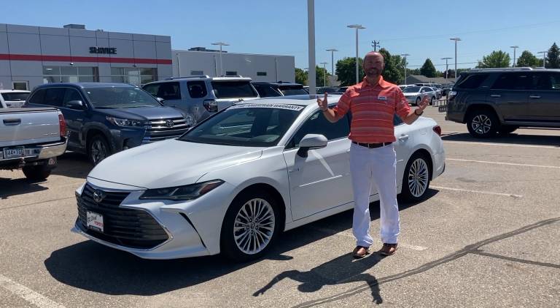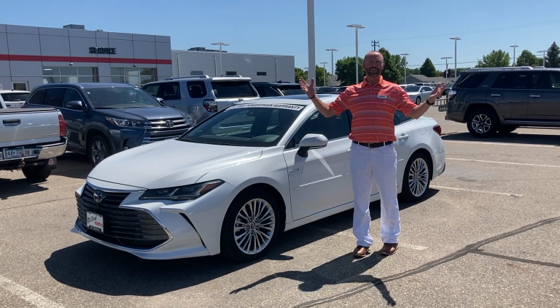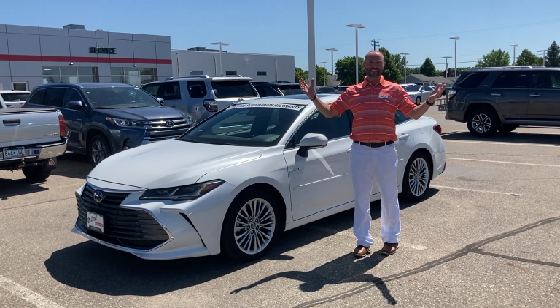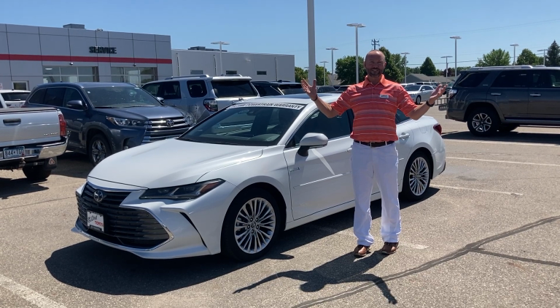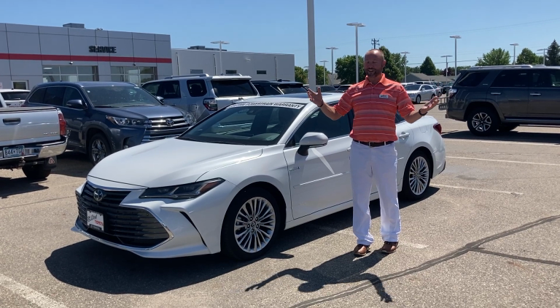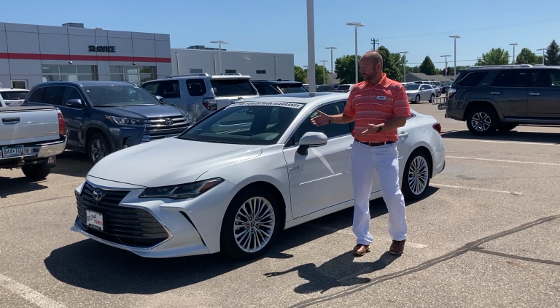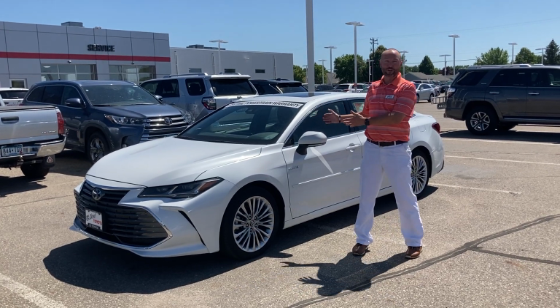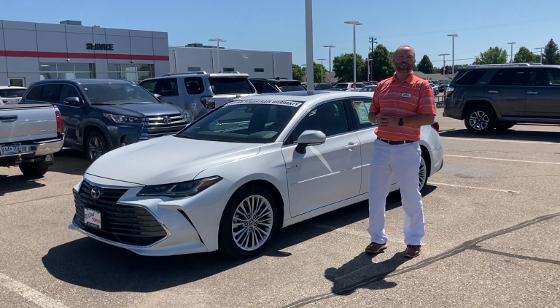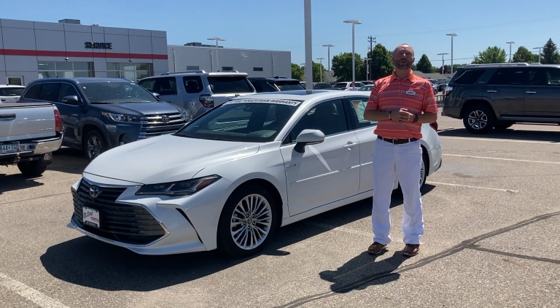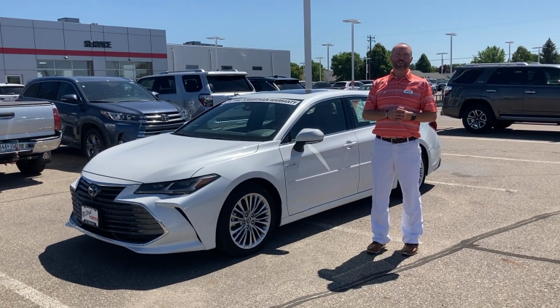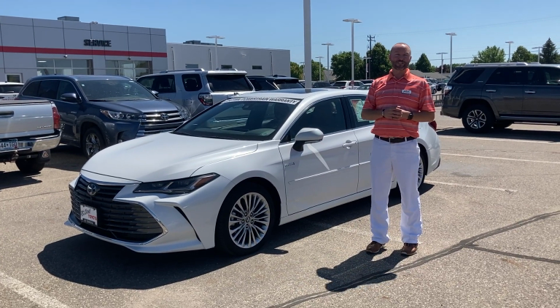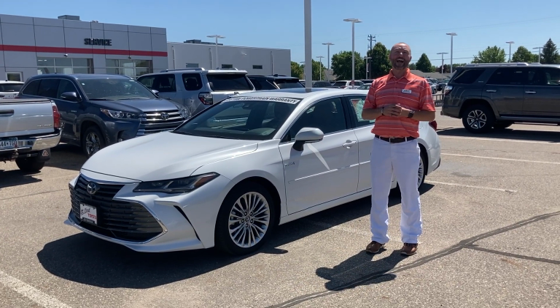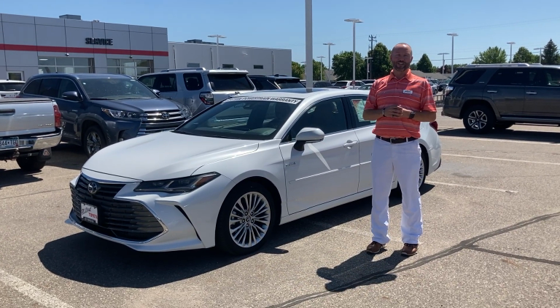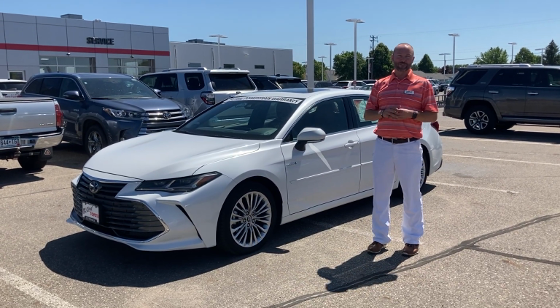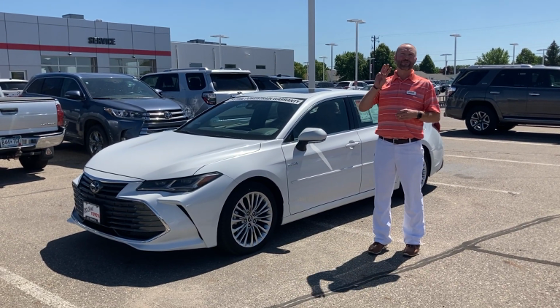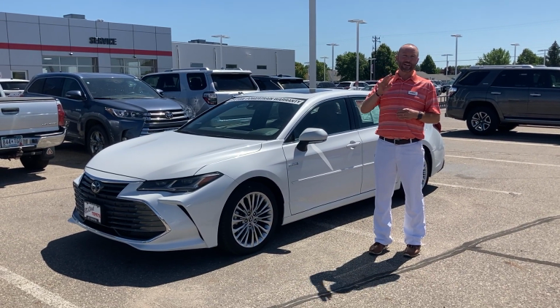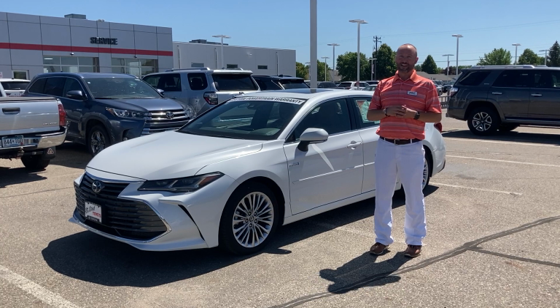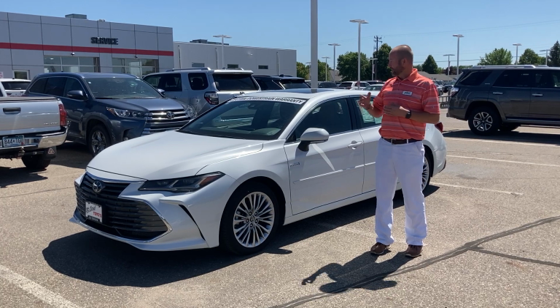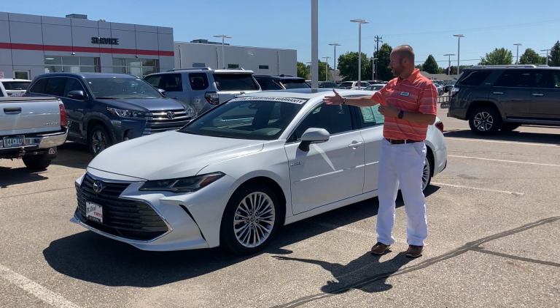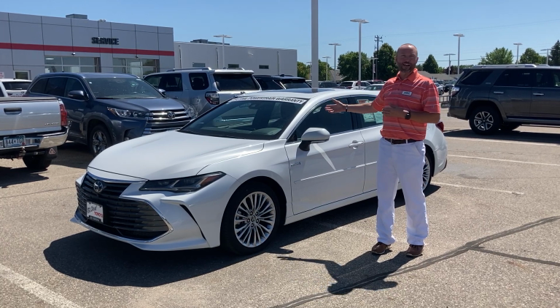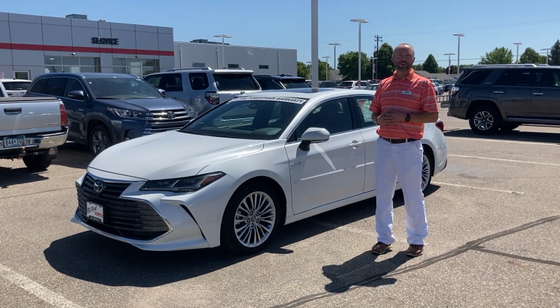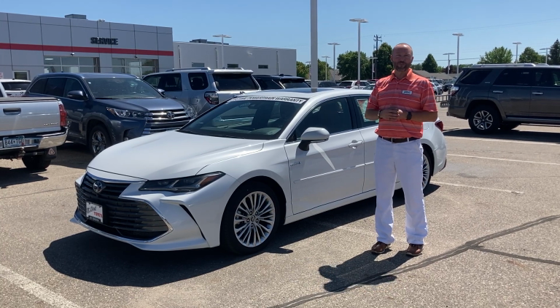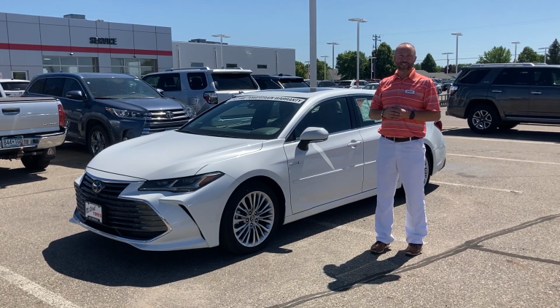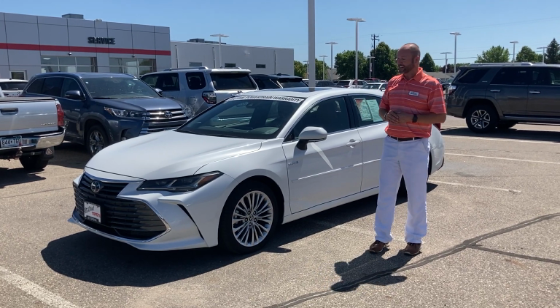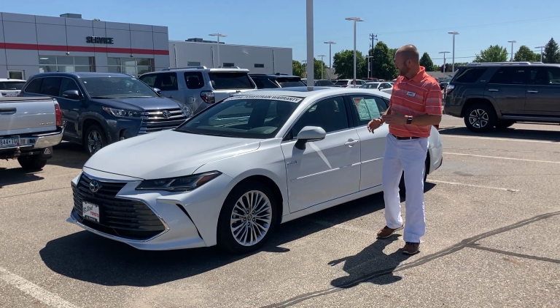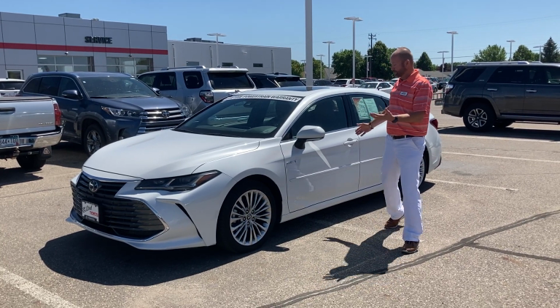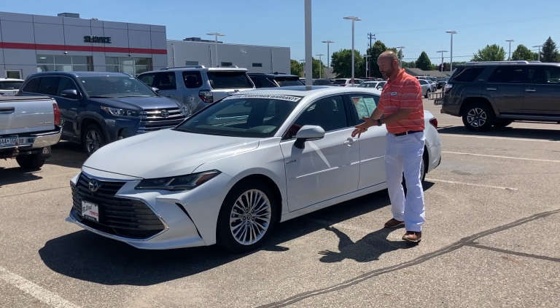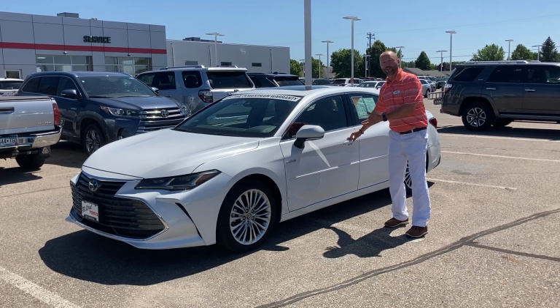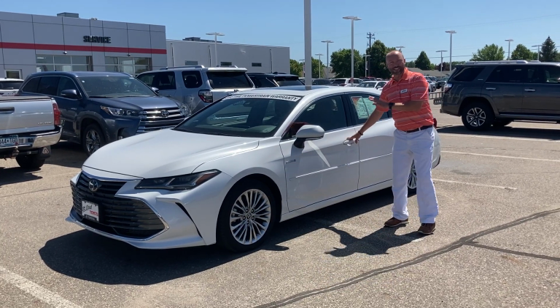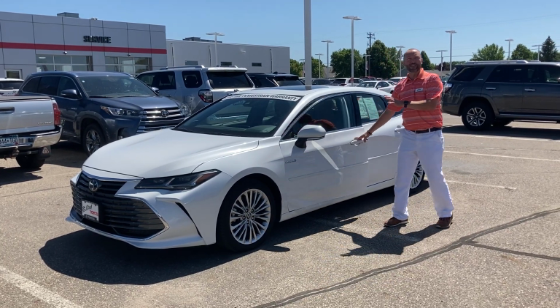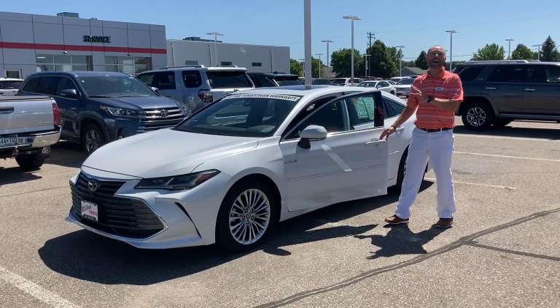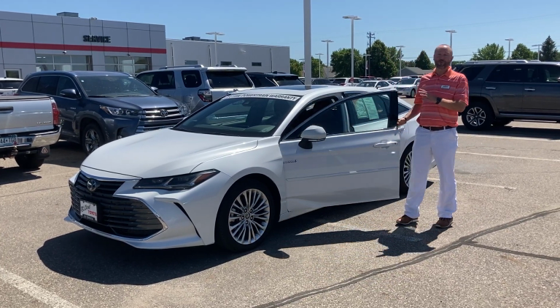Trevor Gemmey from St. Cloud Toyota showing one of our beautiful used Avalons. We have three. Lifetime powertrain warranty. This is a limited hybrid.